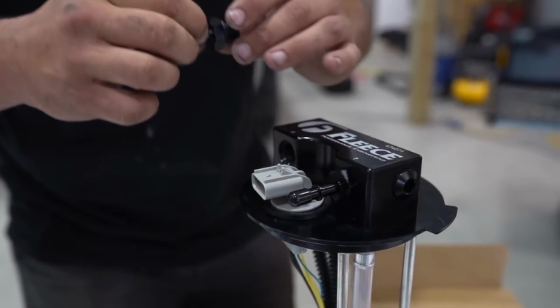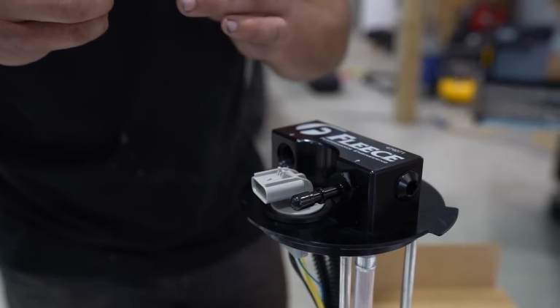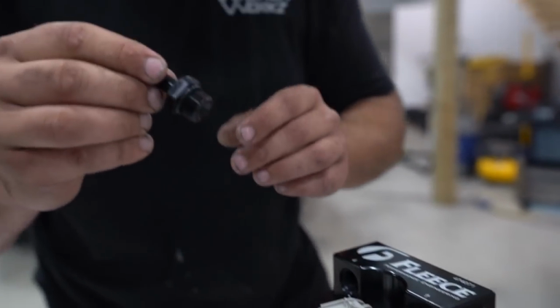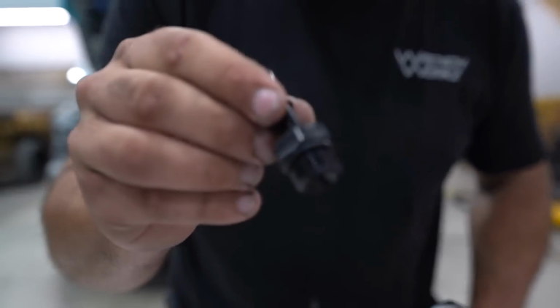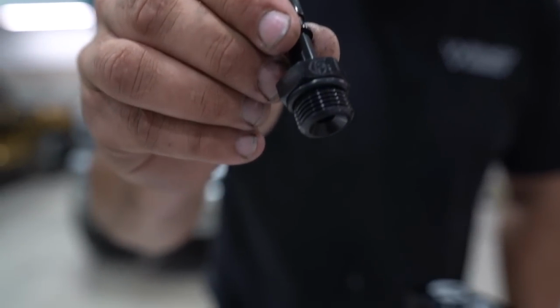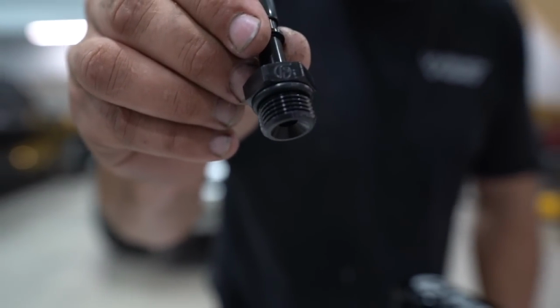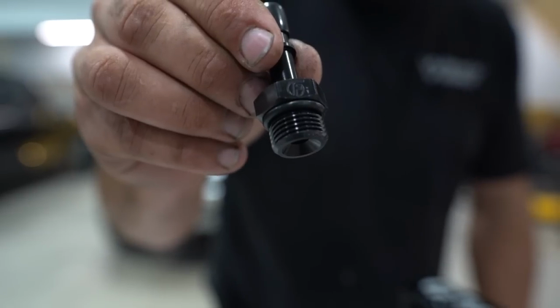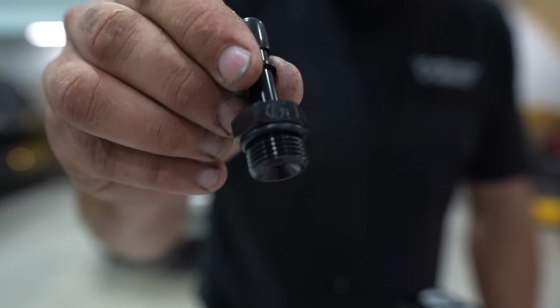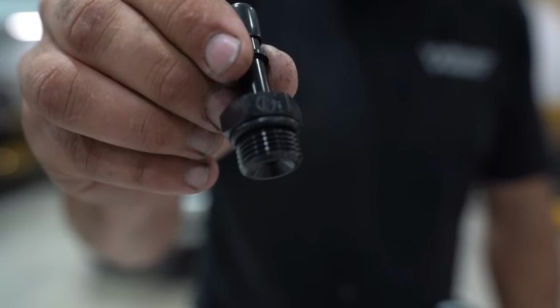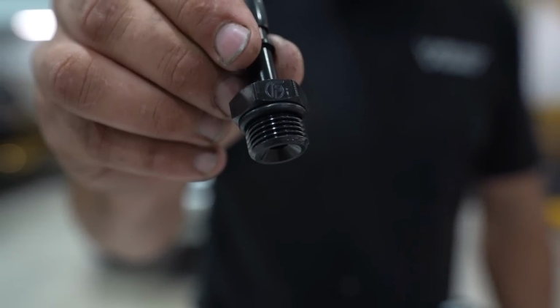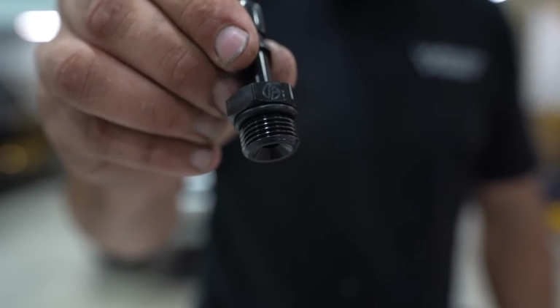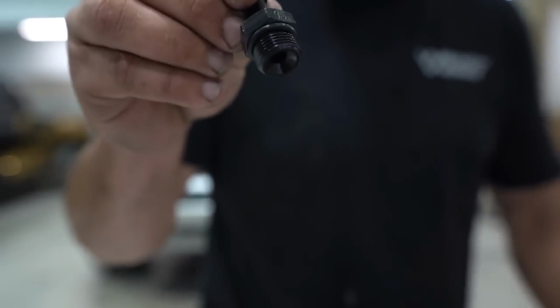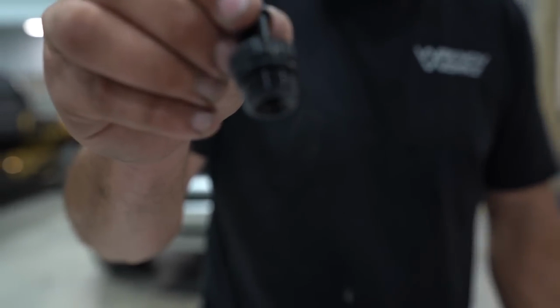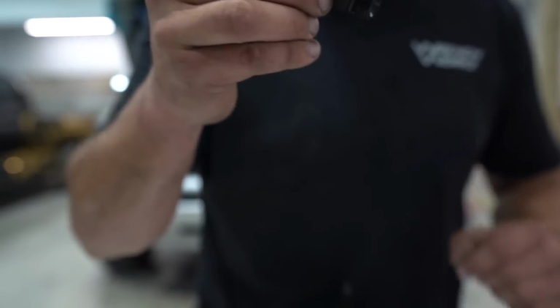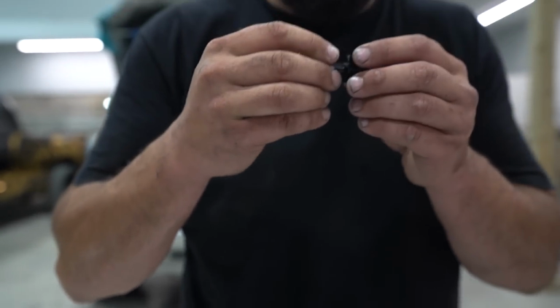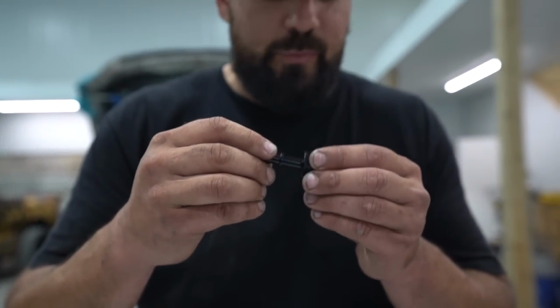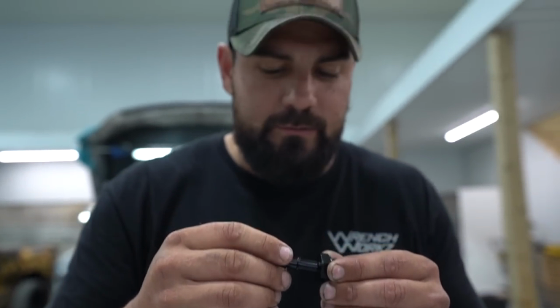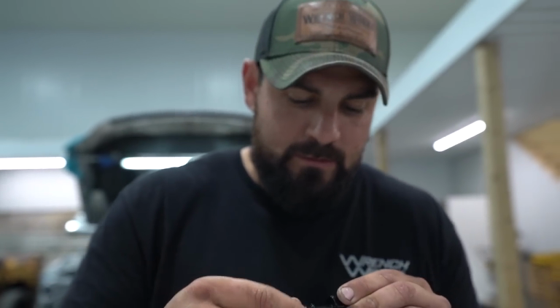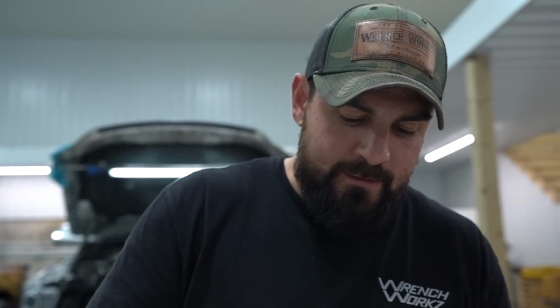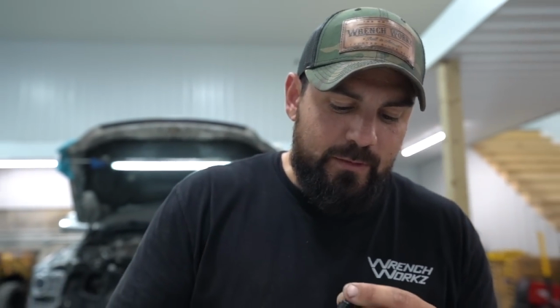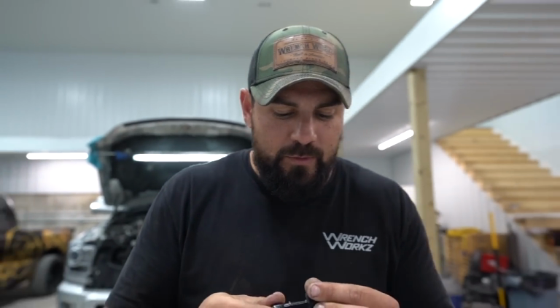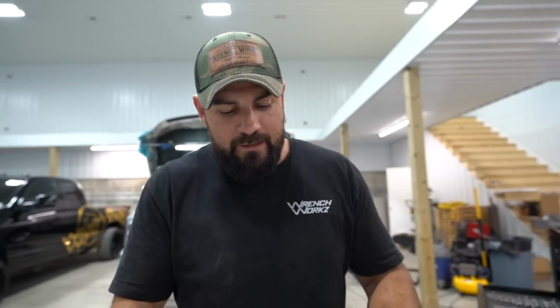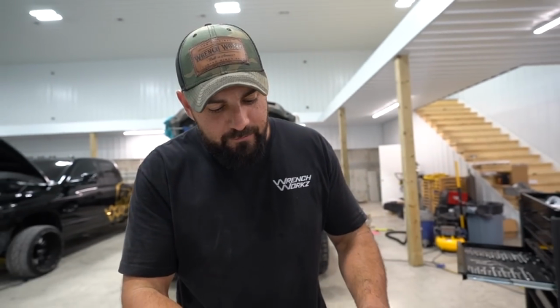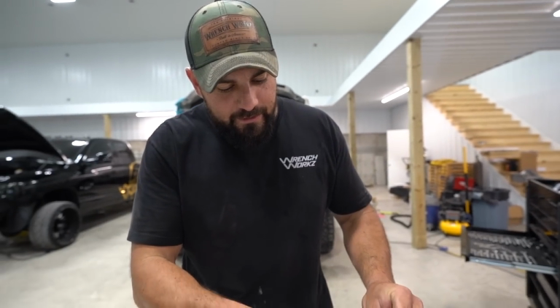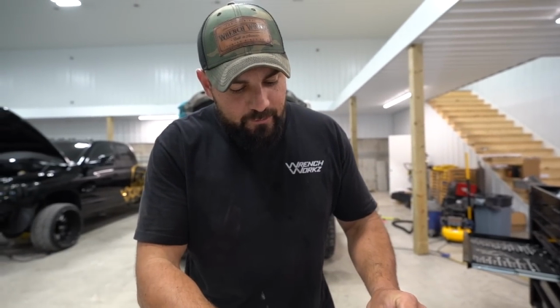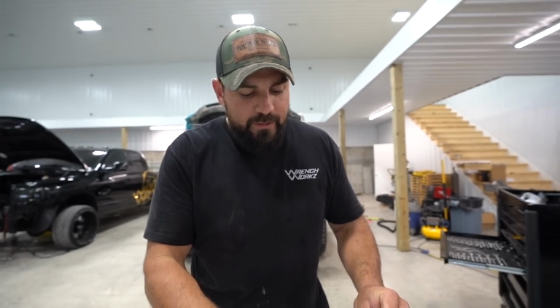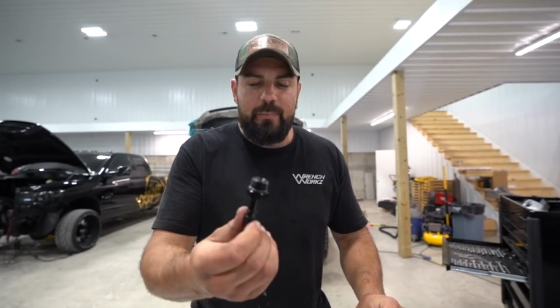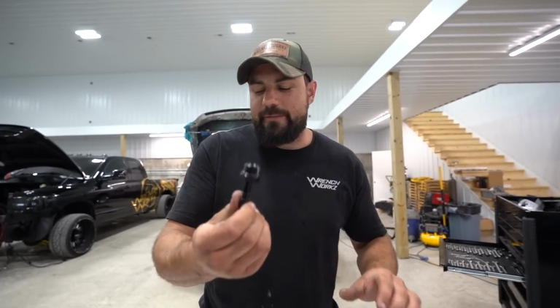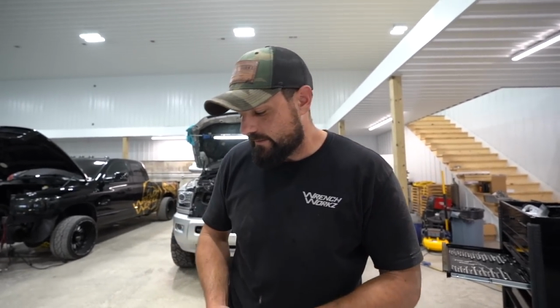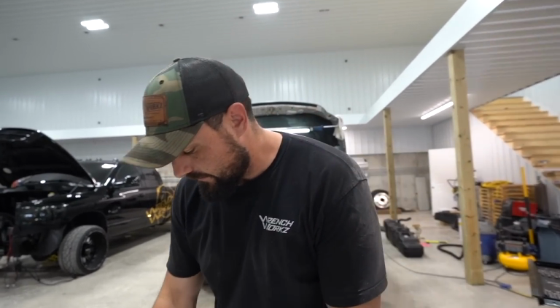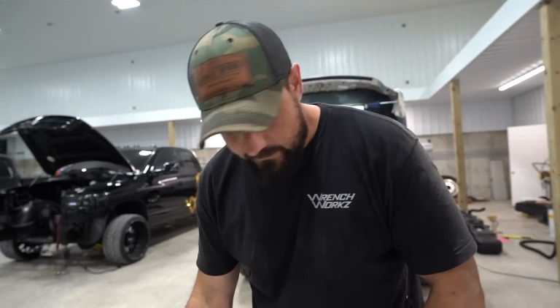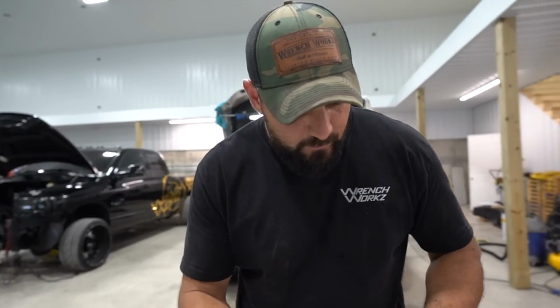See this fitting? Look at that — see the Fleece logo in these fittings? It's pretty wild. That's why I say when you've got every nut and bolt — they even make the fittings. That's wild.